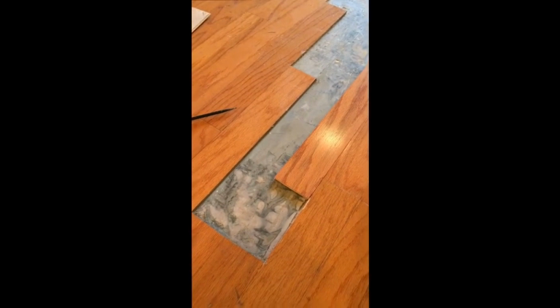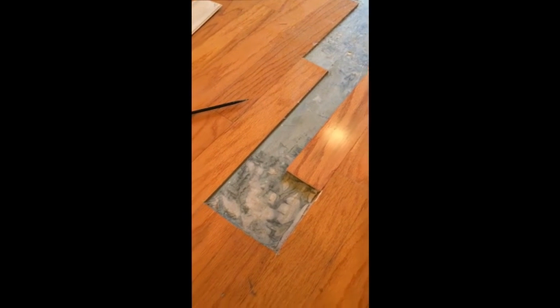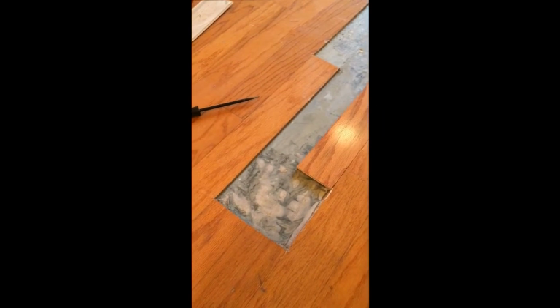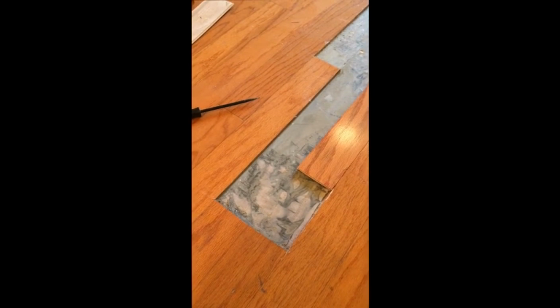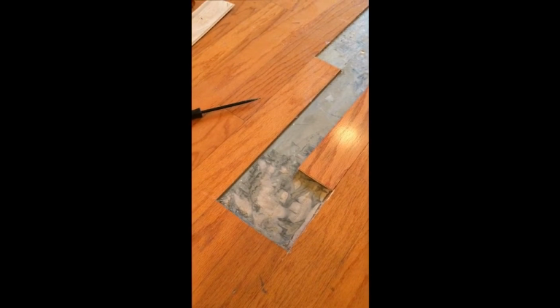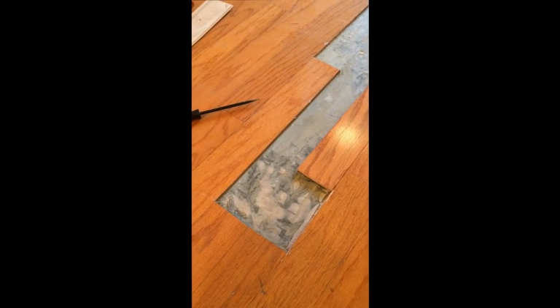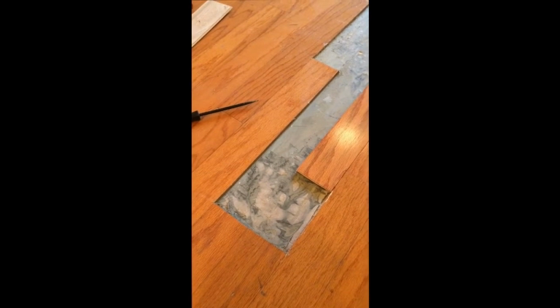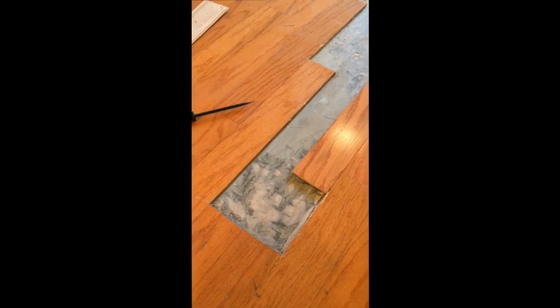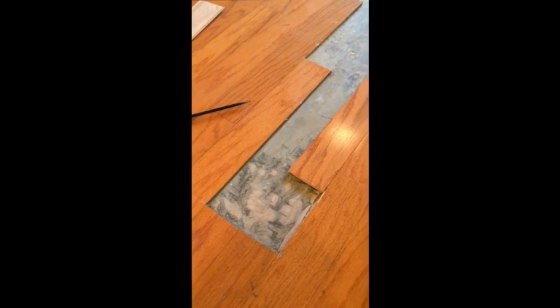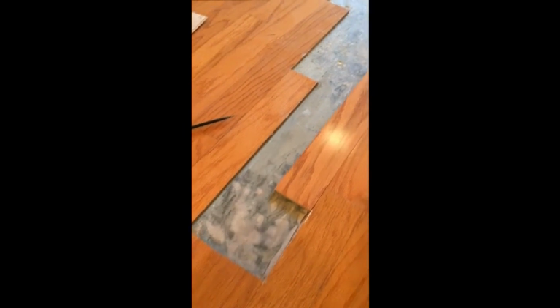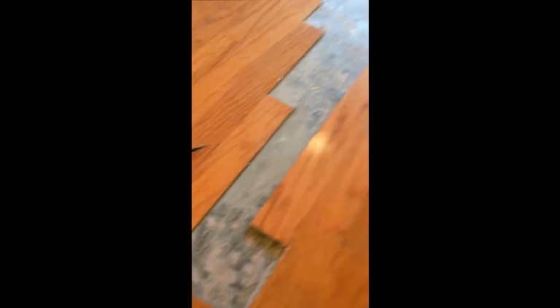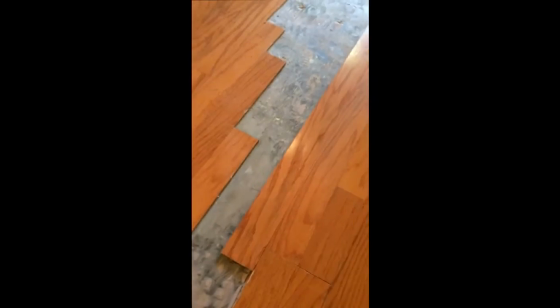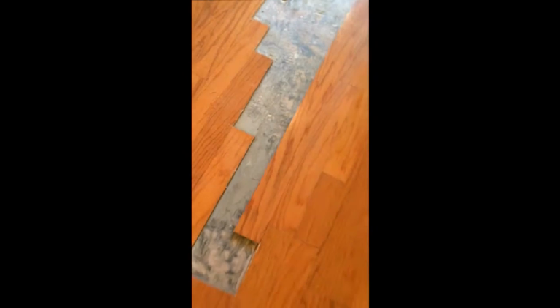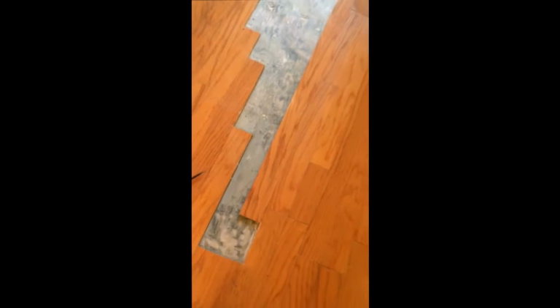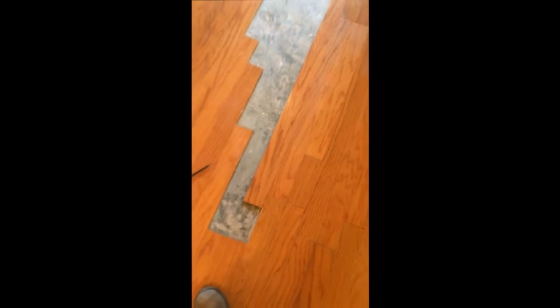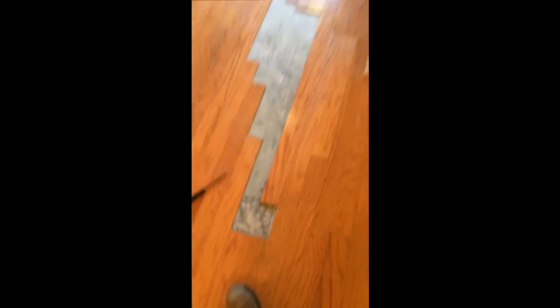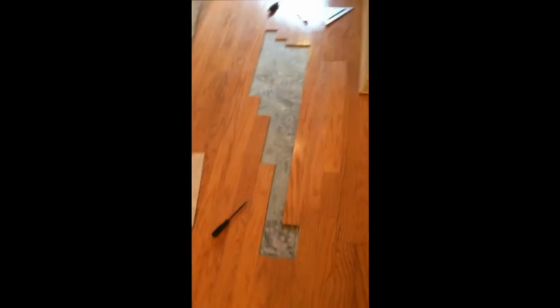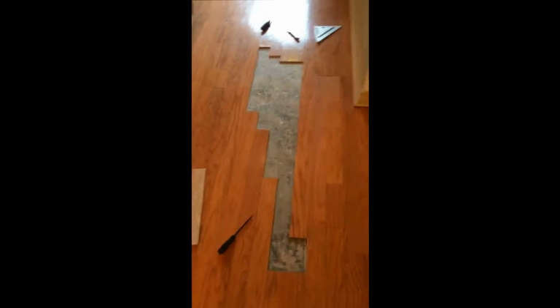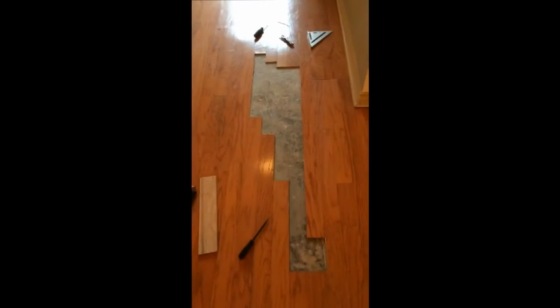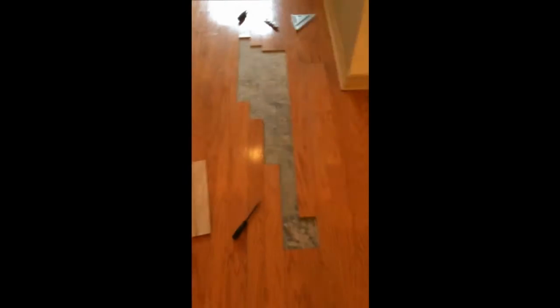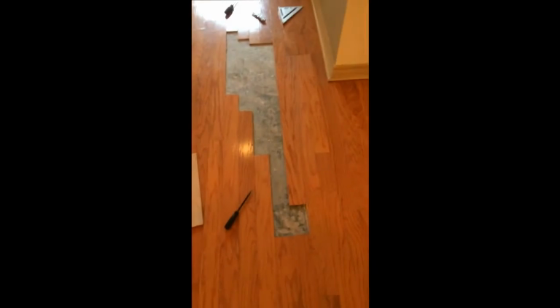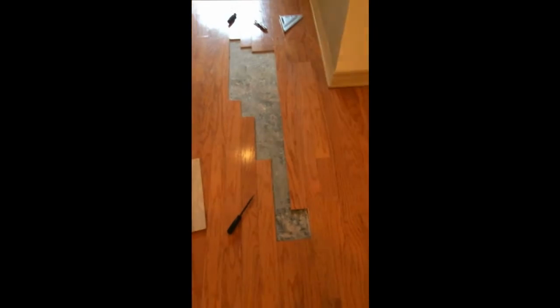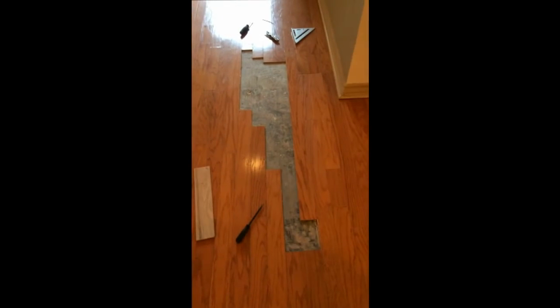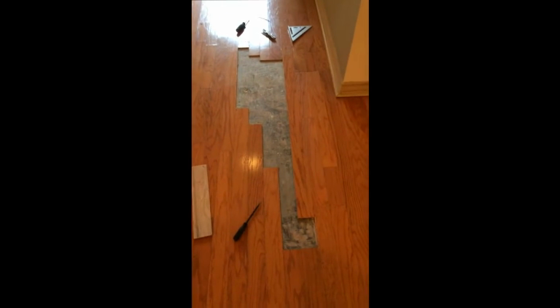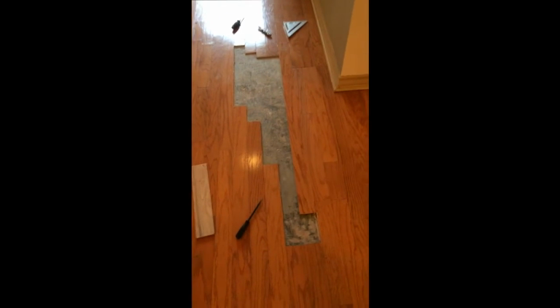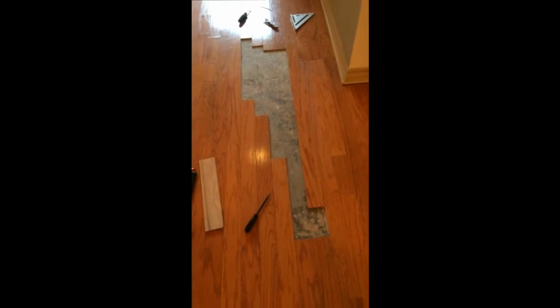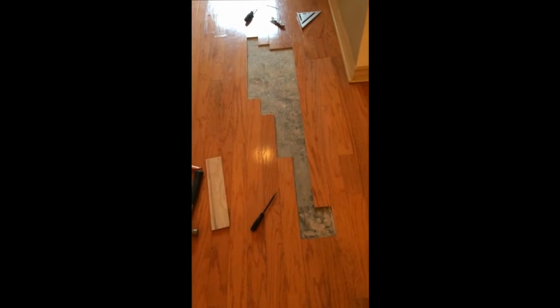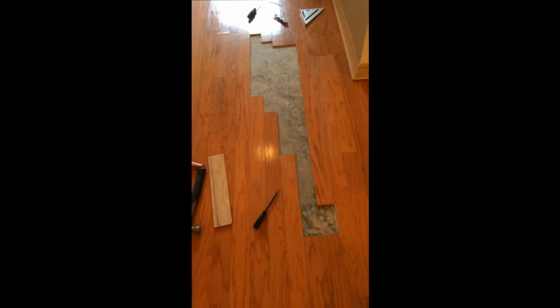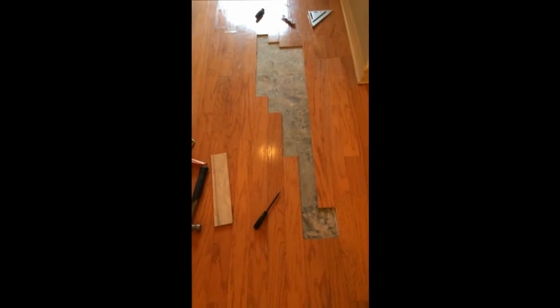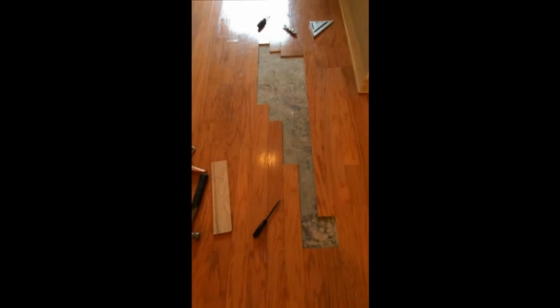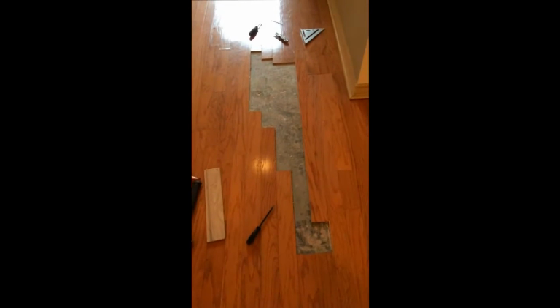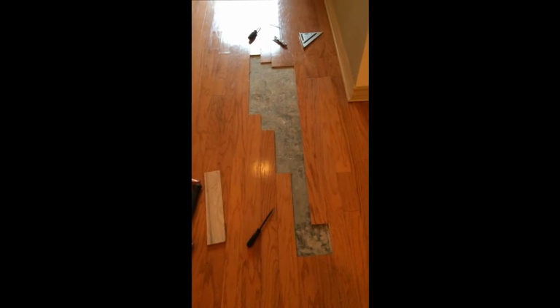So if you've got to repair some wood in your house, I hope this video helped you. Once again, I'm Hugh Gartizer.